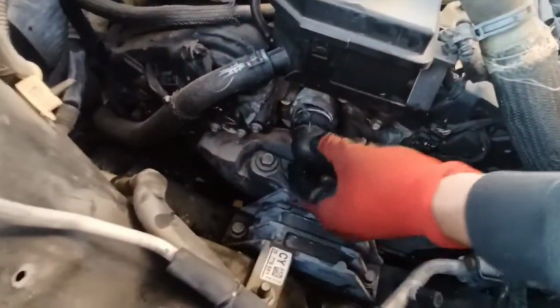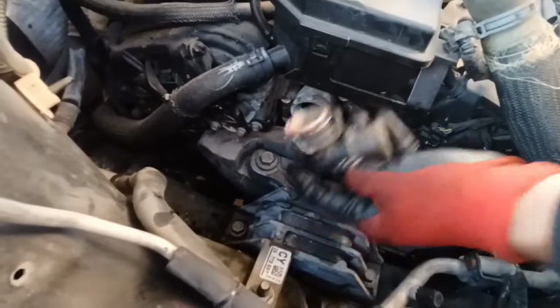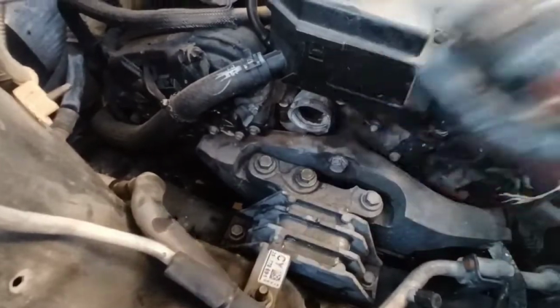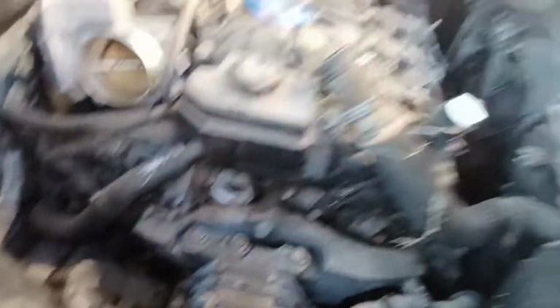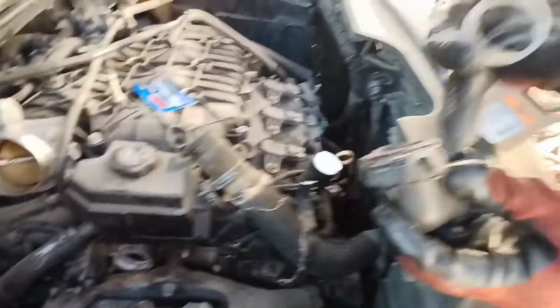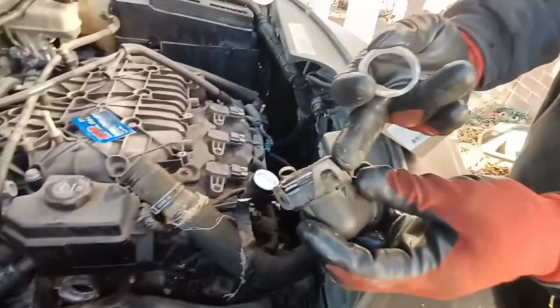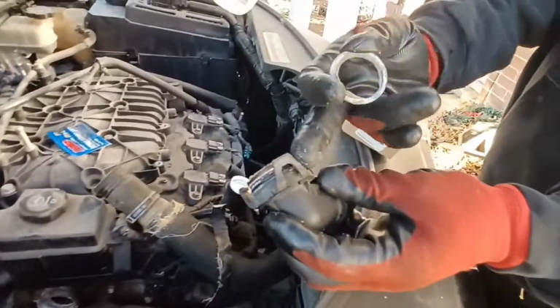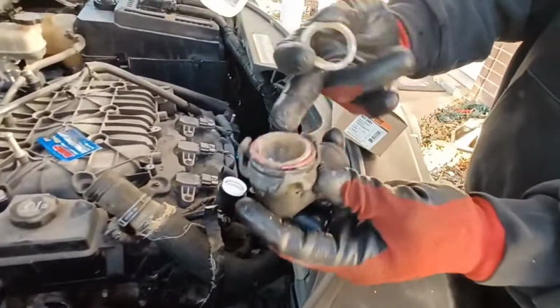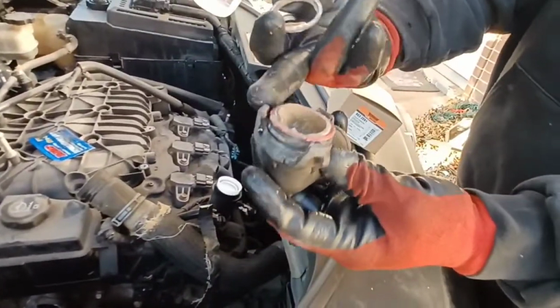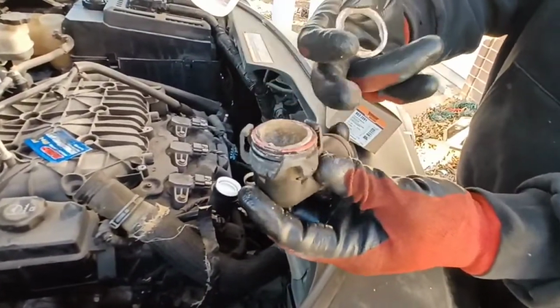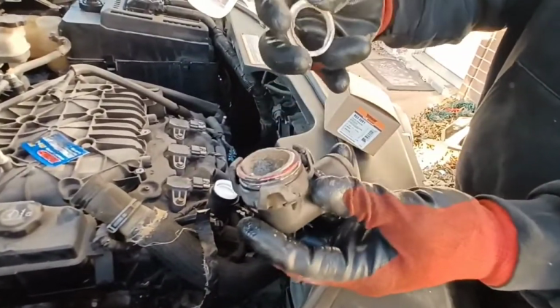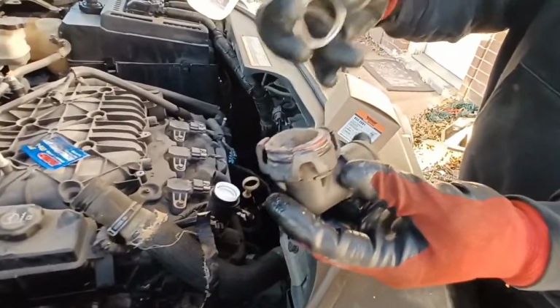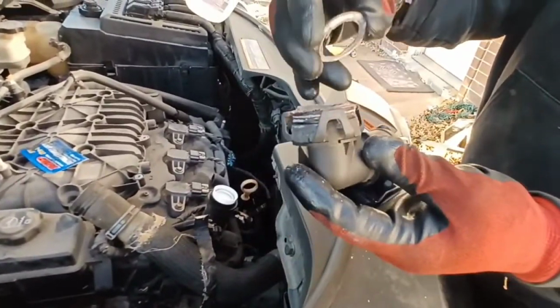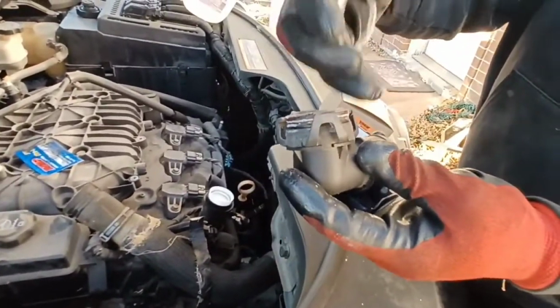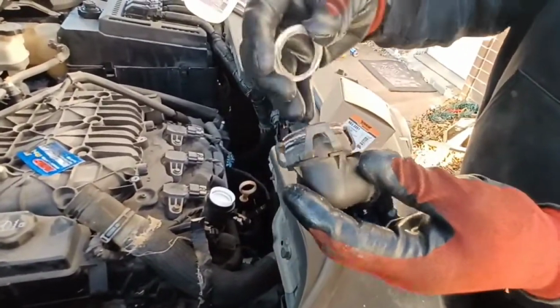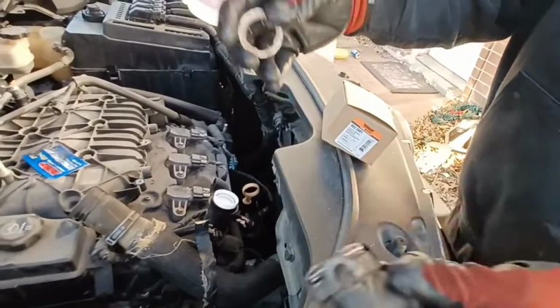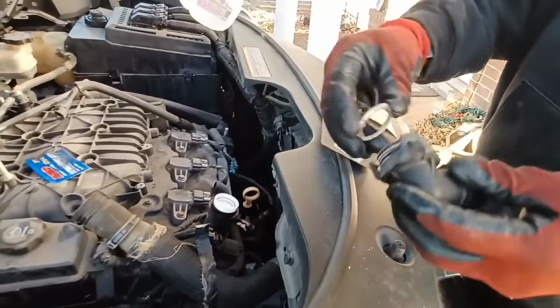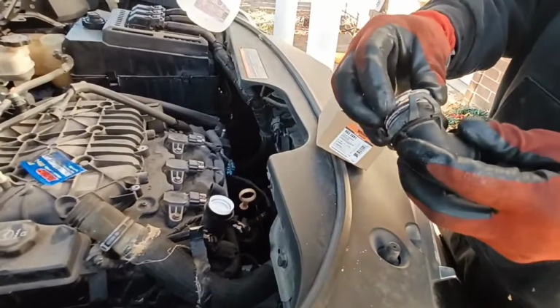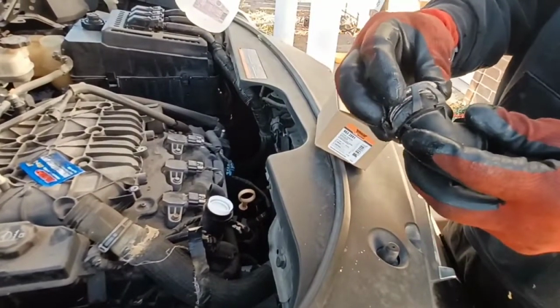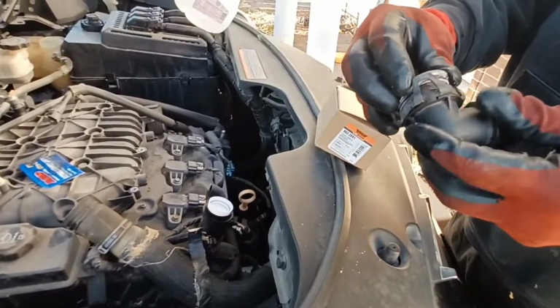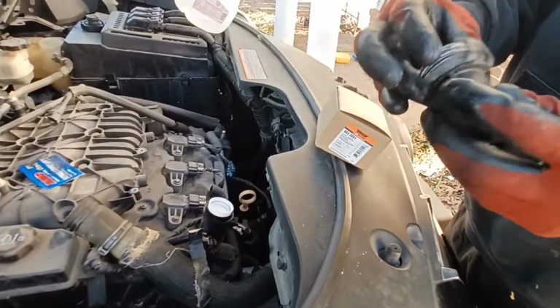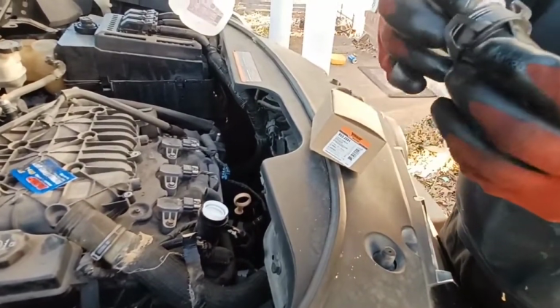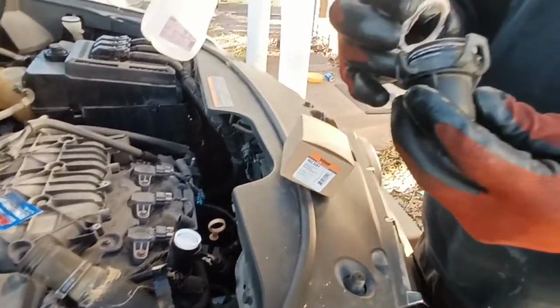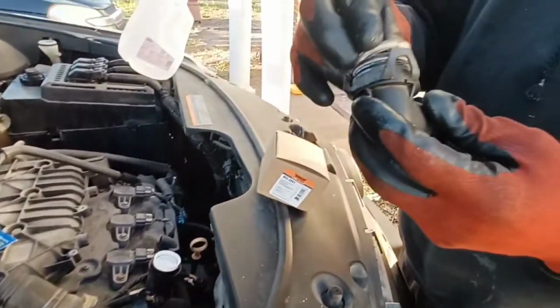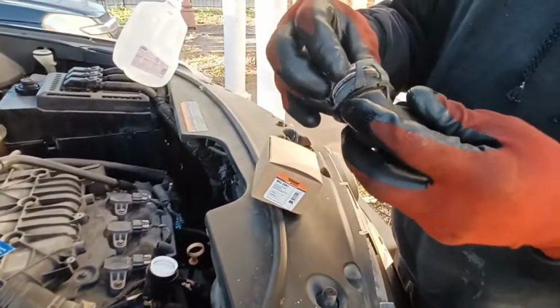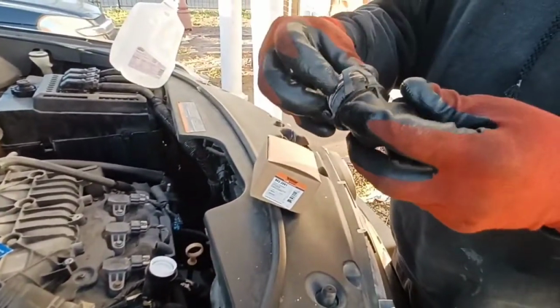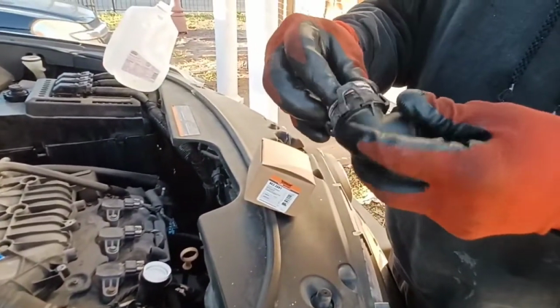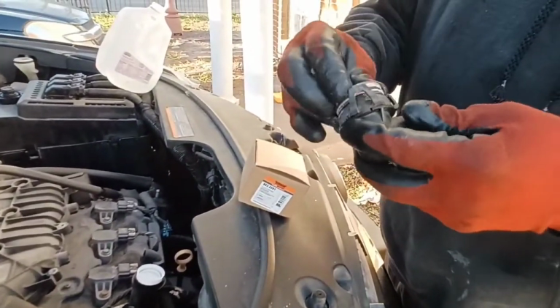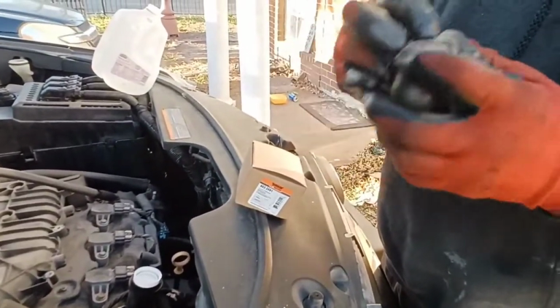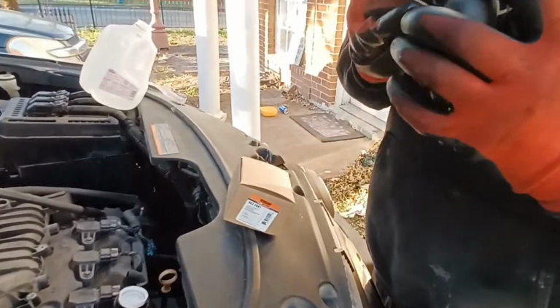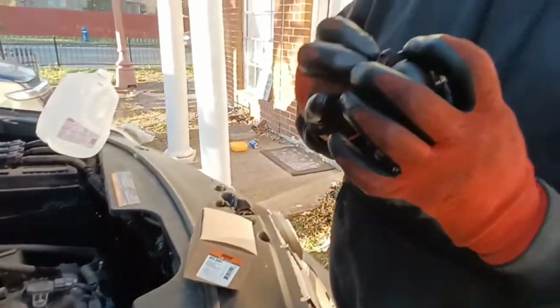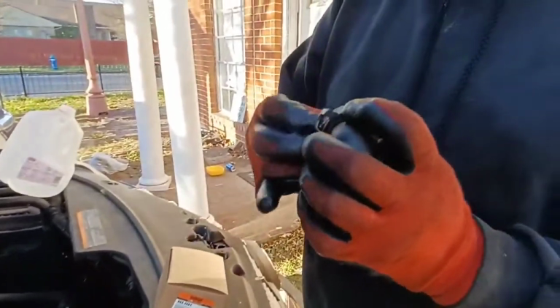This water neck just clips on — you push it in and it clips on. To take it off, you've got to pry on it at three points. We're going to be replacing this and see if that fixes the problem.